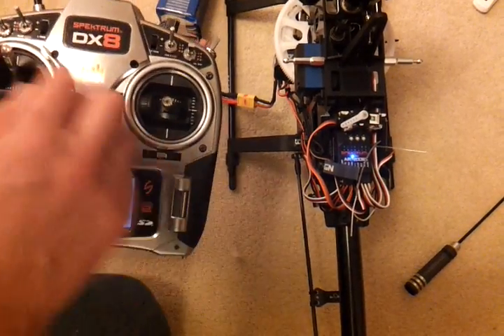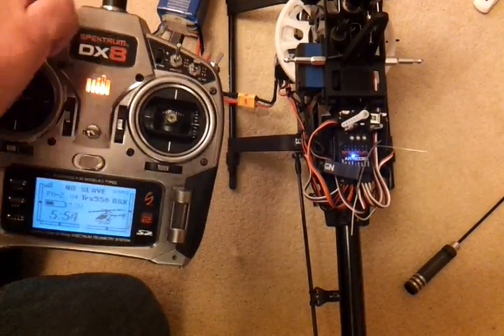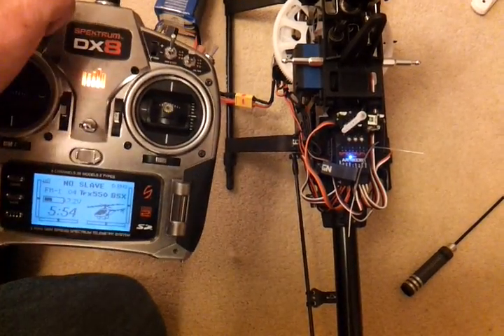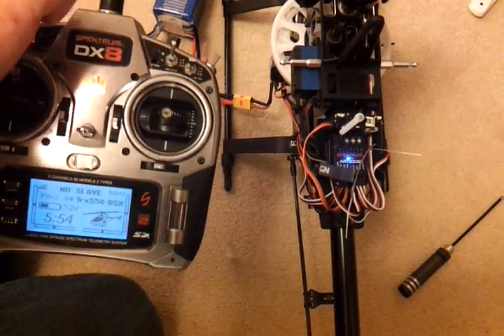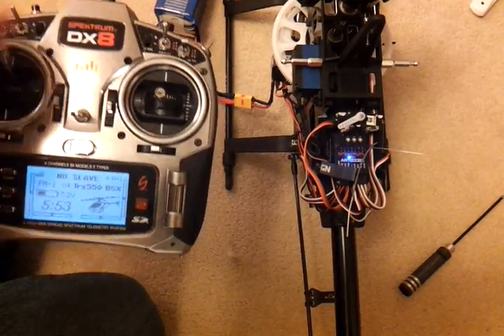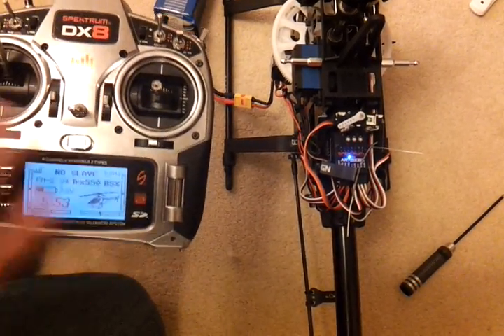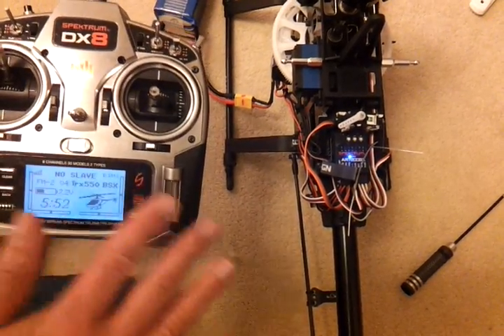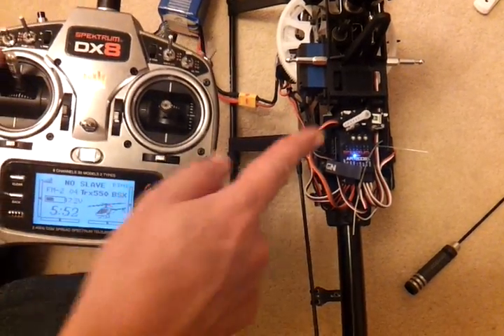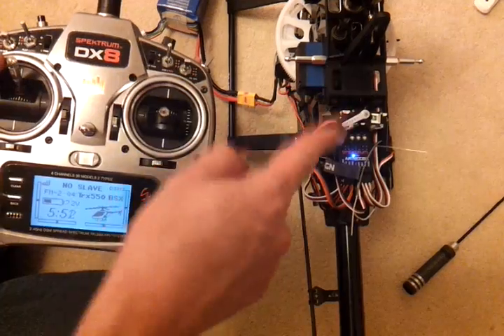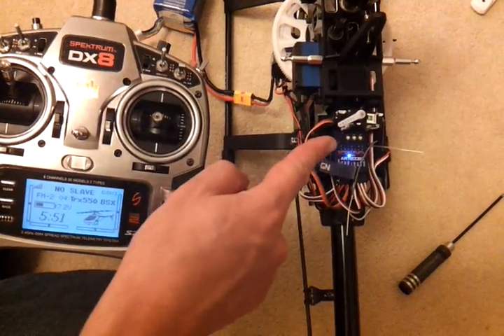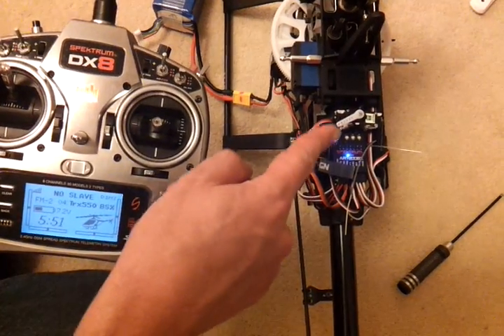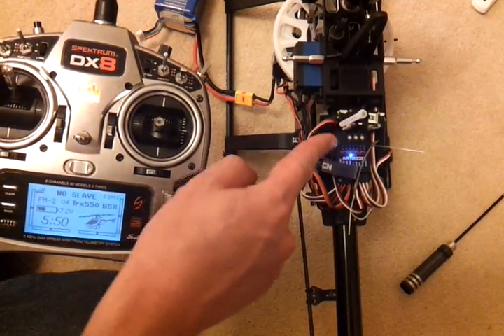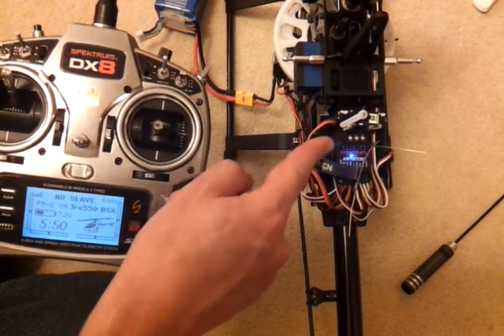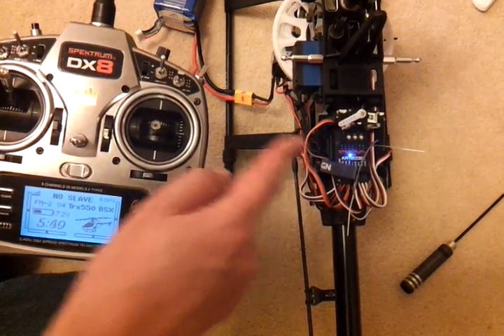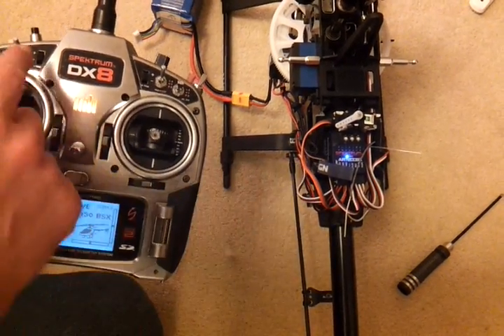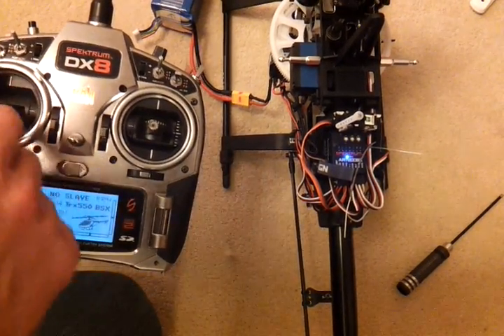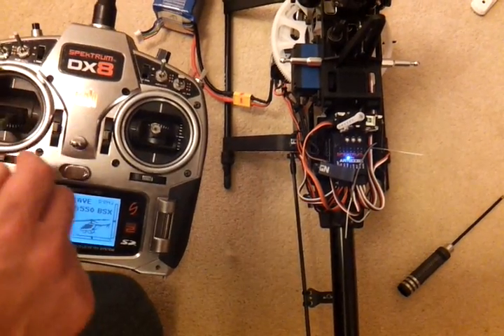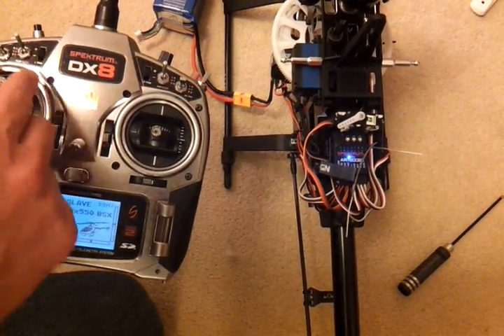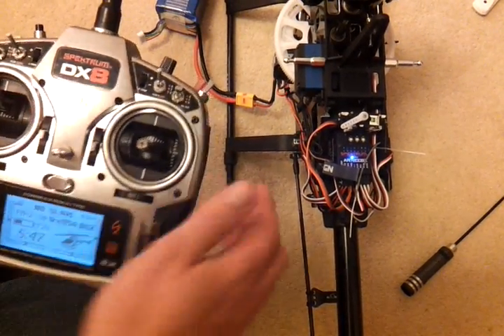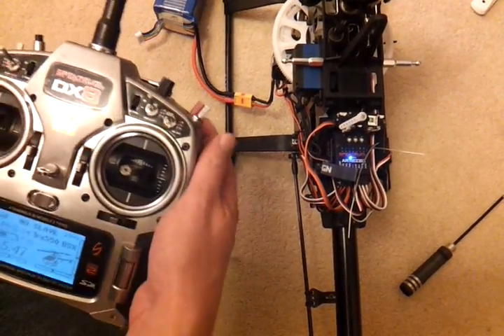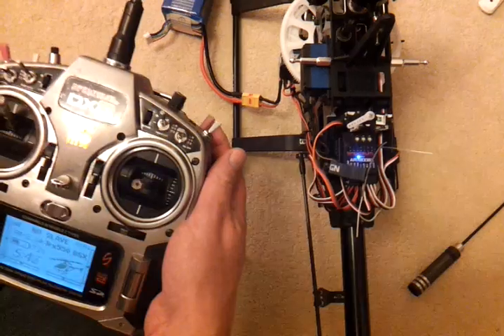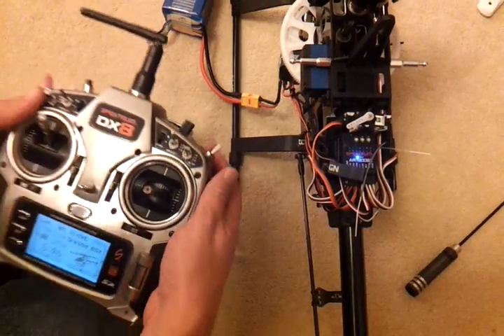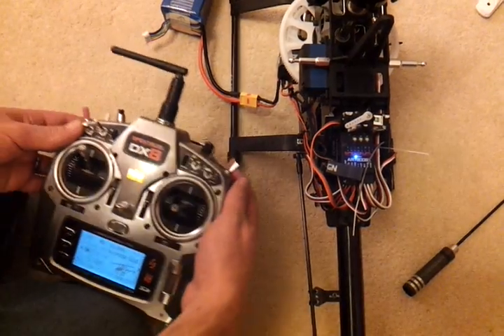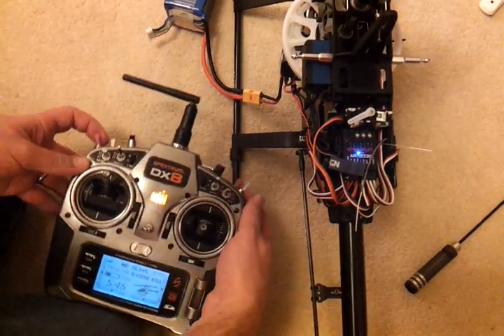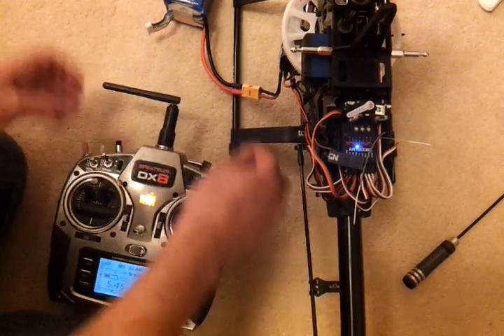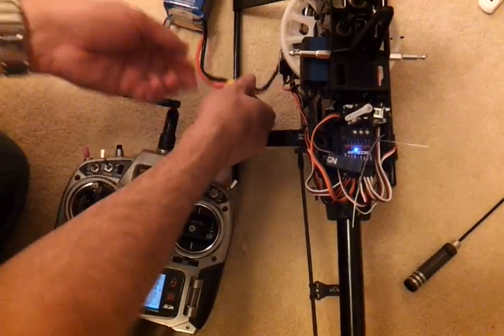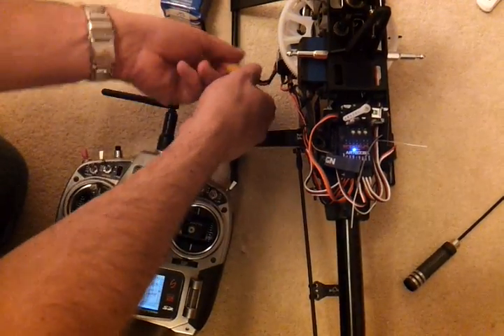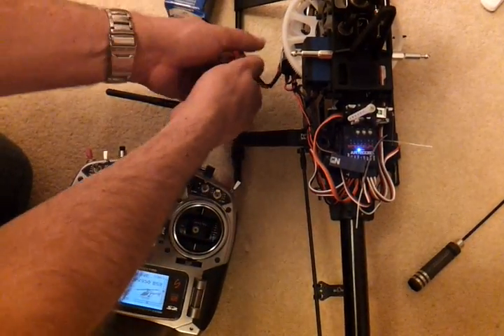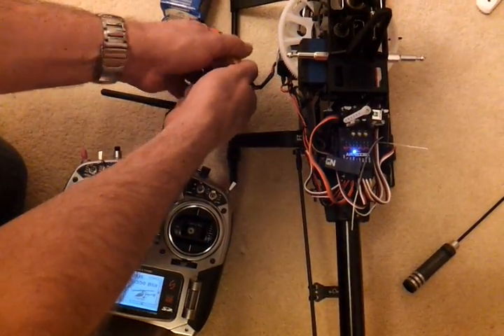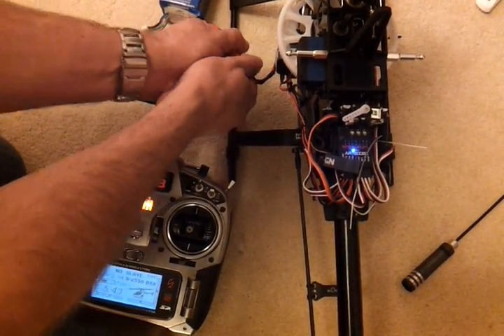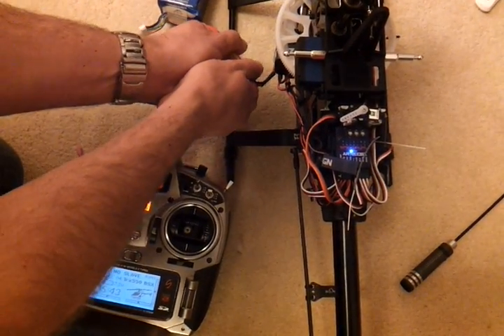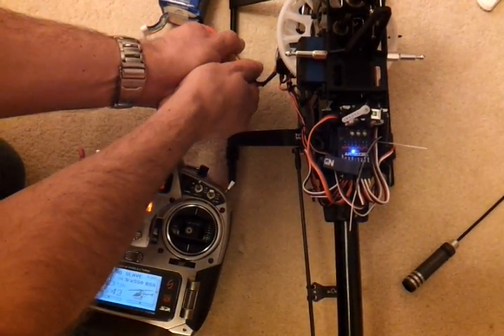So this shows that I've still got throttle control — a radio hold doesn't turn Smart Safe on. The other option is a brown out, which I can simulate by just unplugging the power and plugging it back in again.